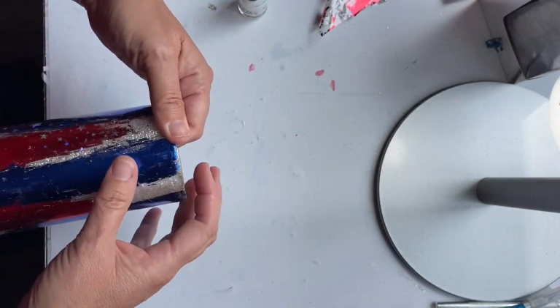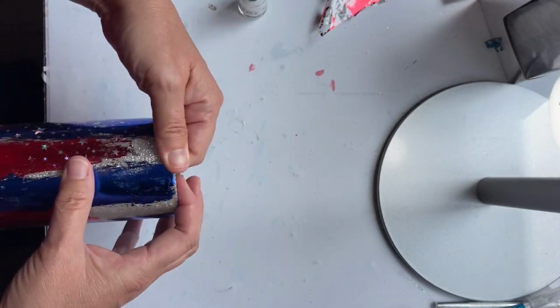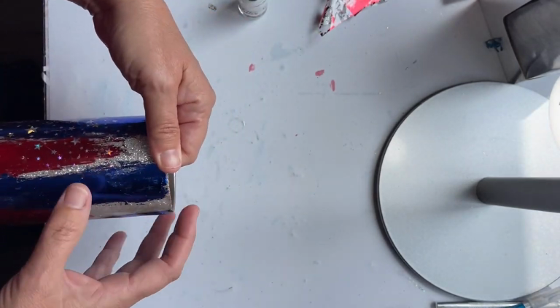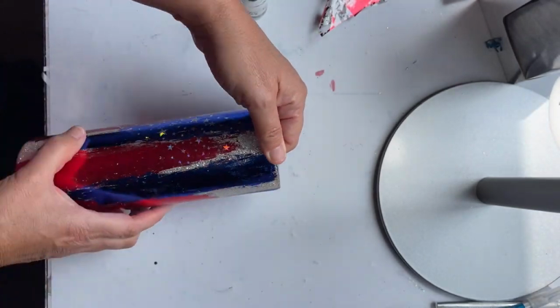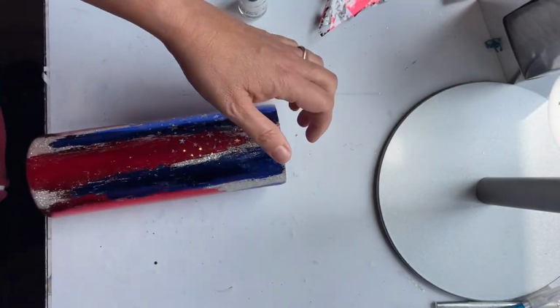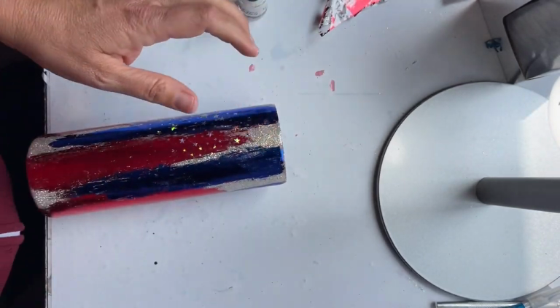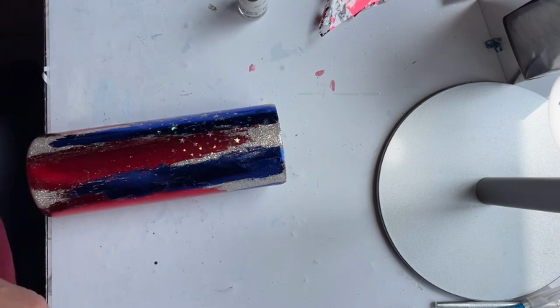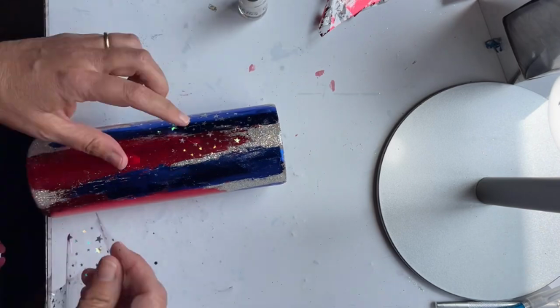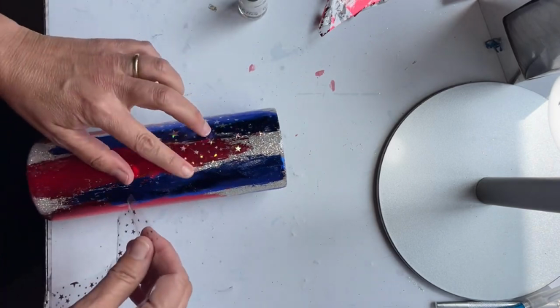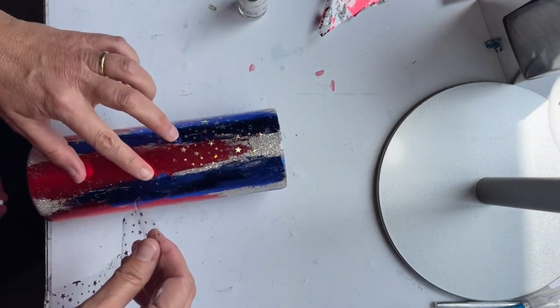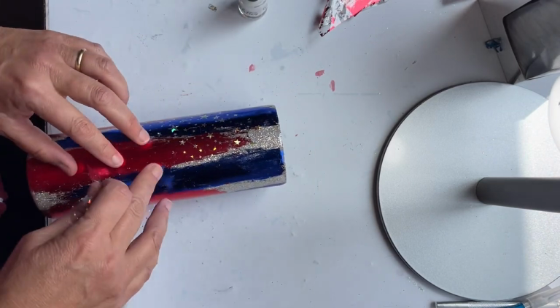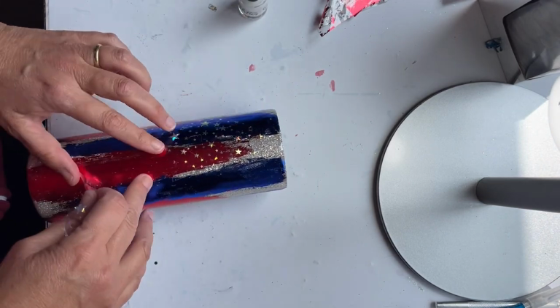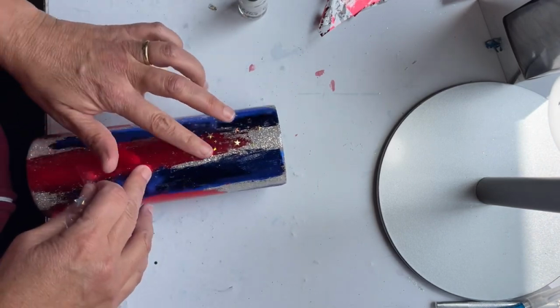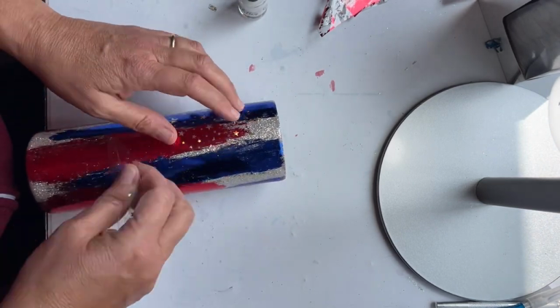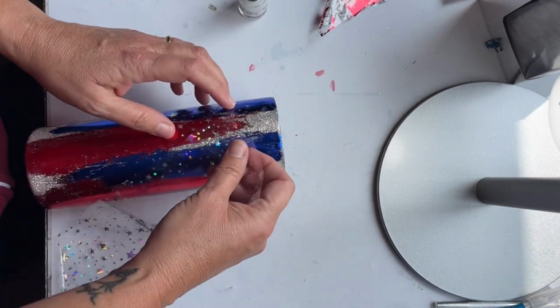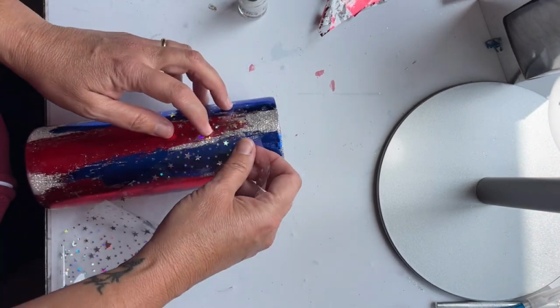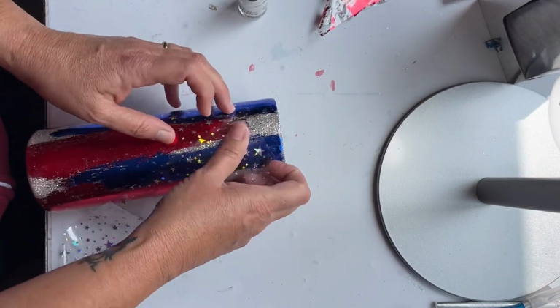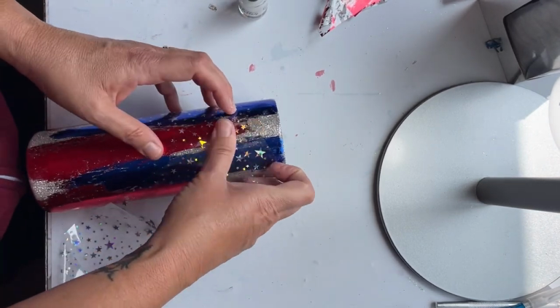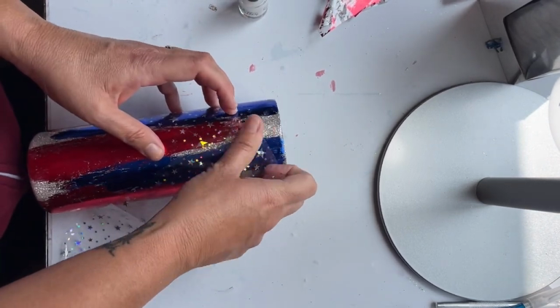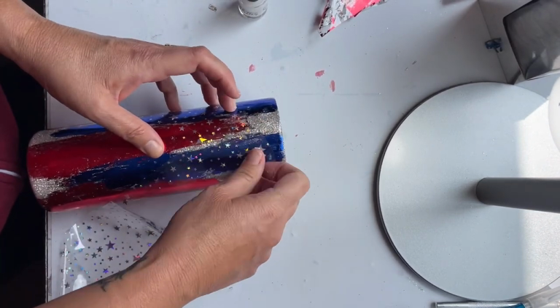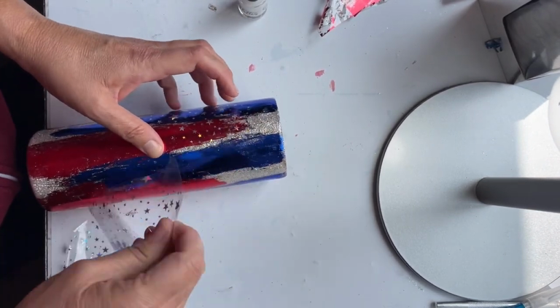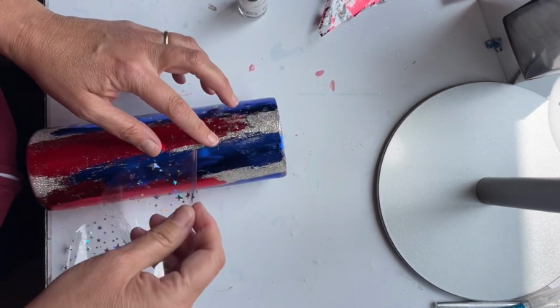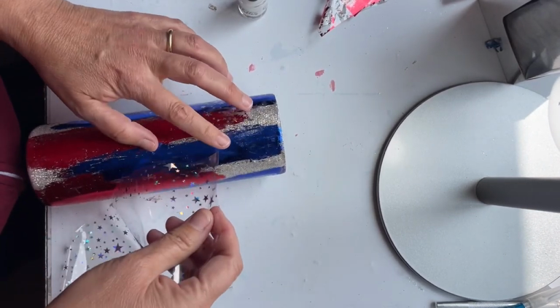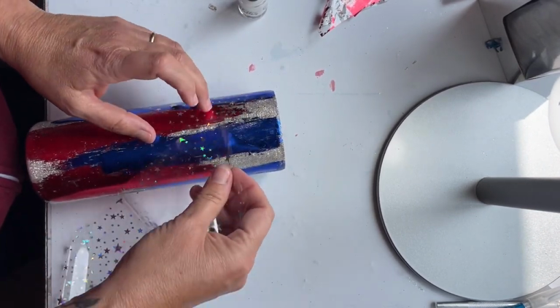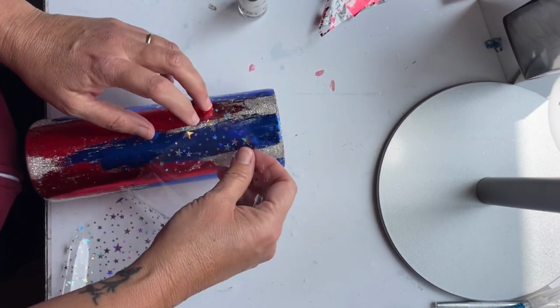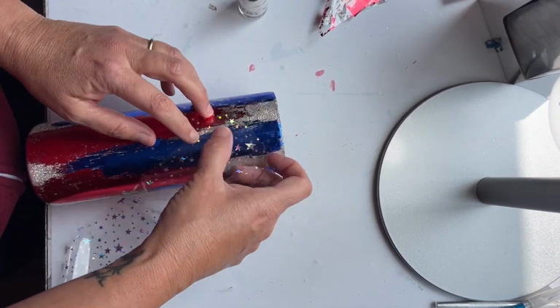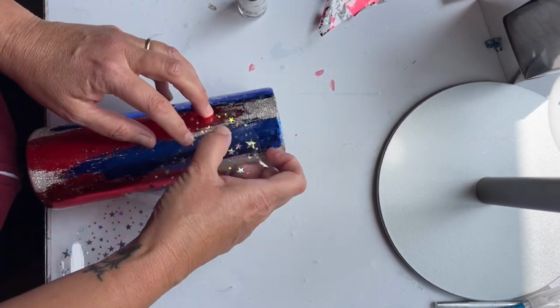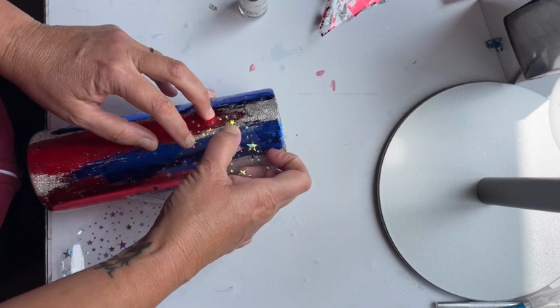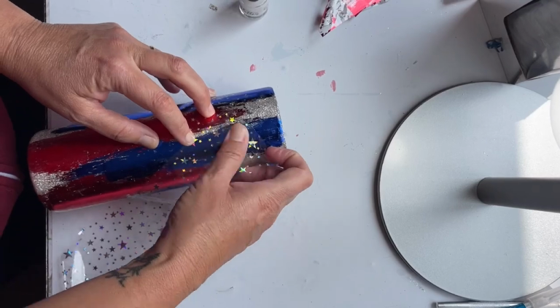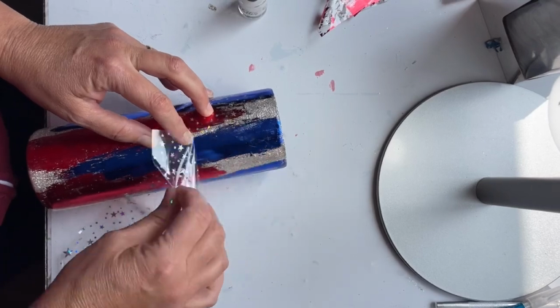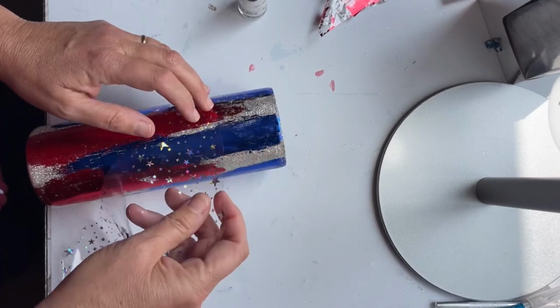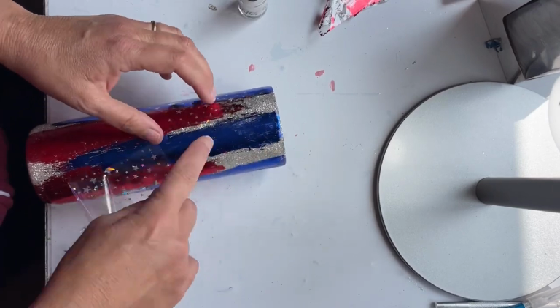But in the end it actually helped me with the distressed look. Moving forward, I would definitely put a coat of epoxy in the middle of that.